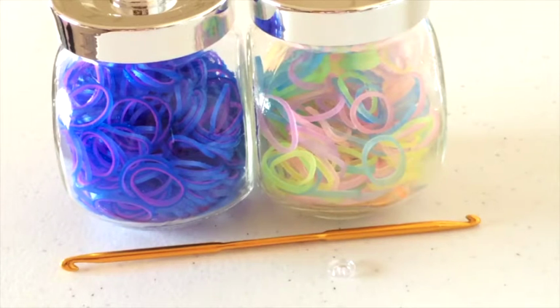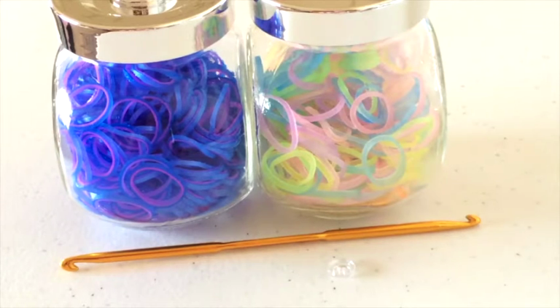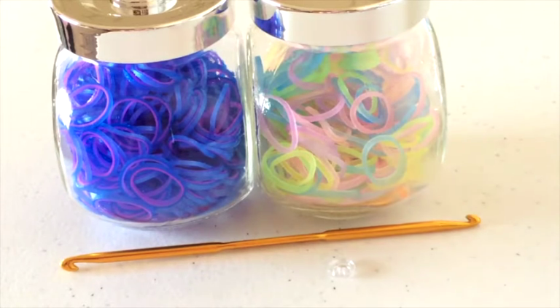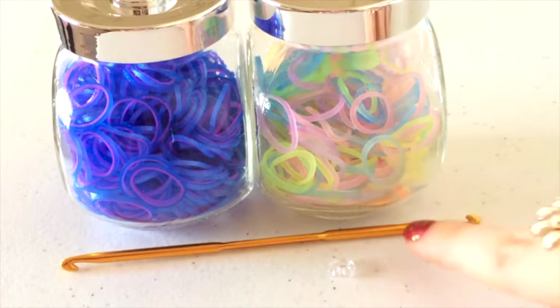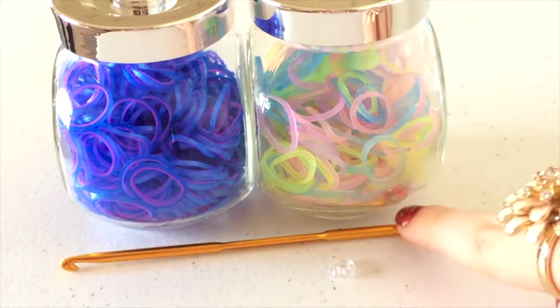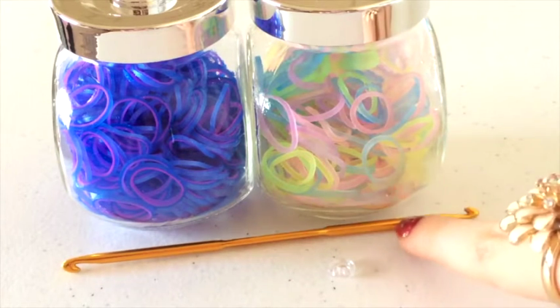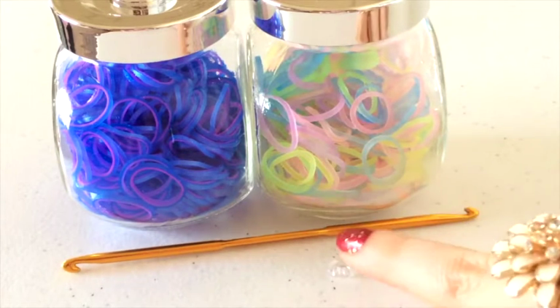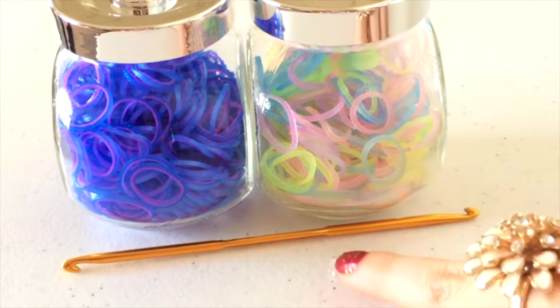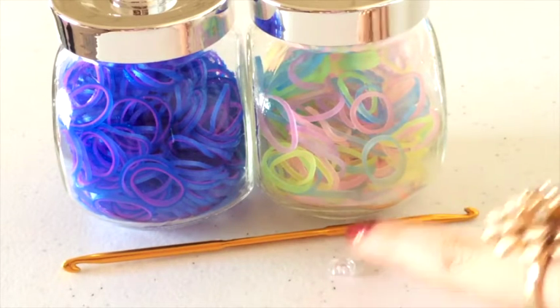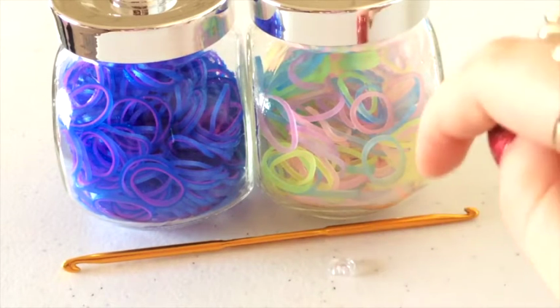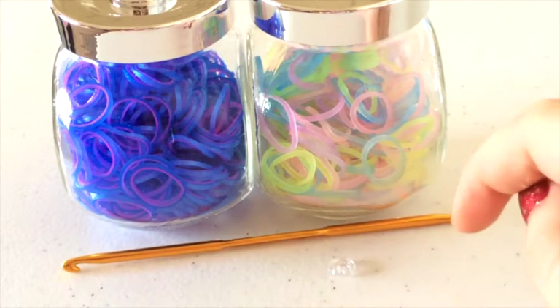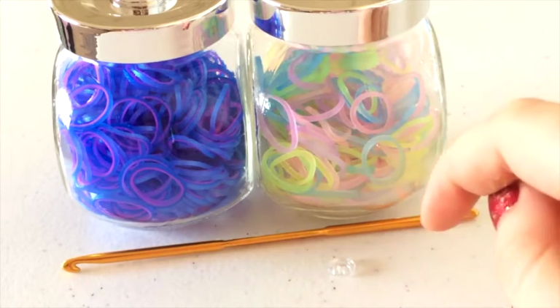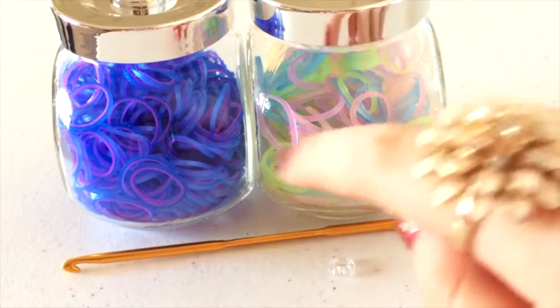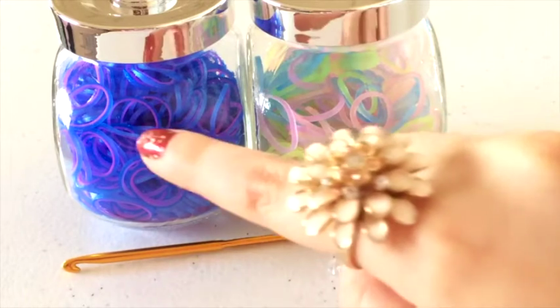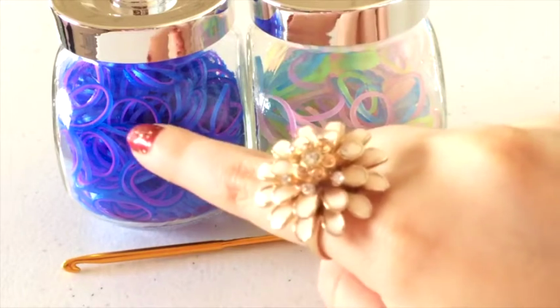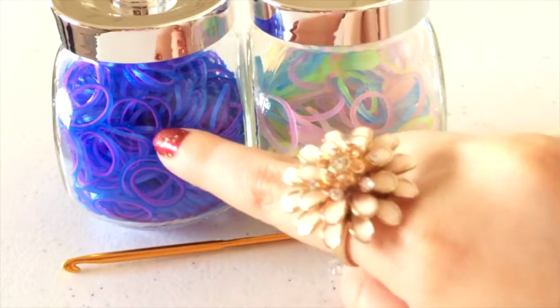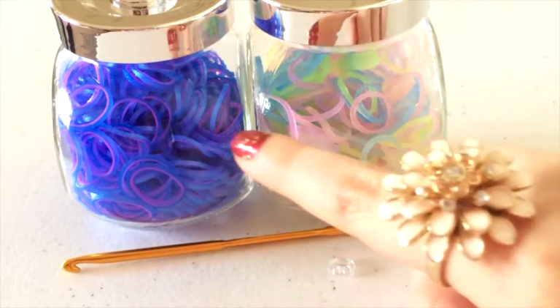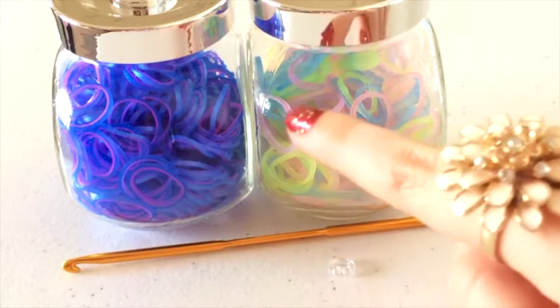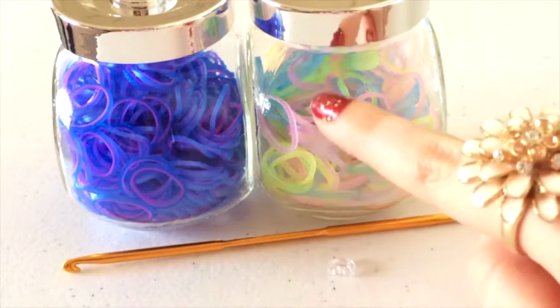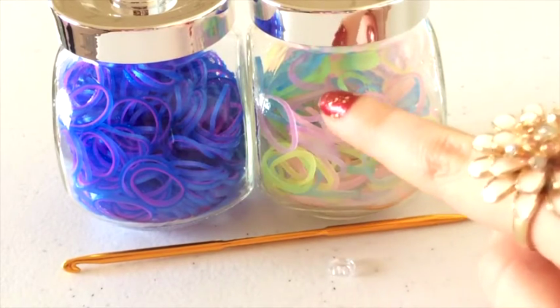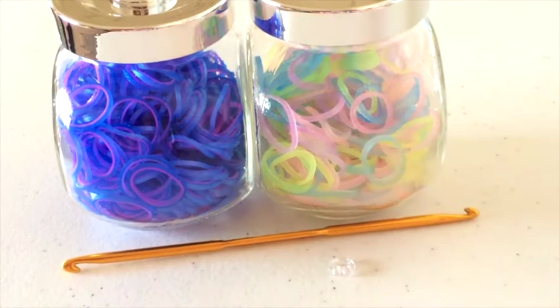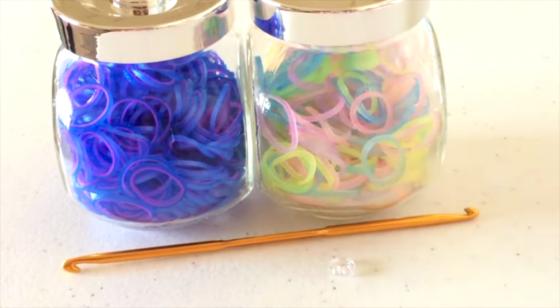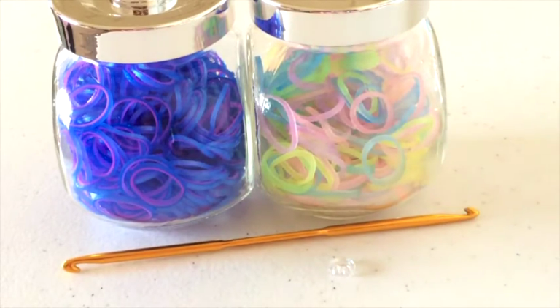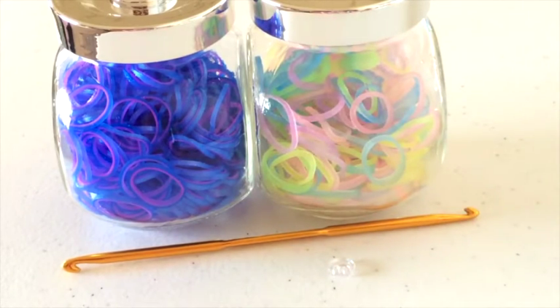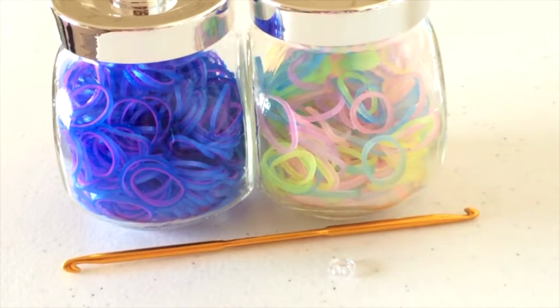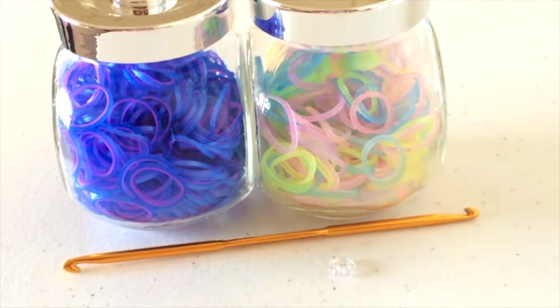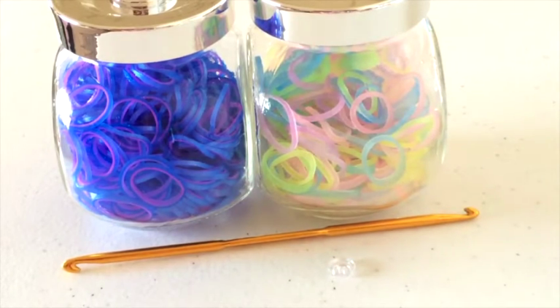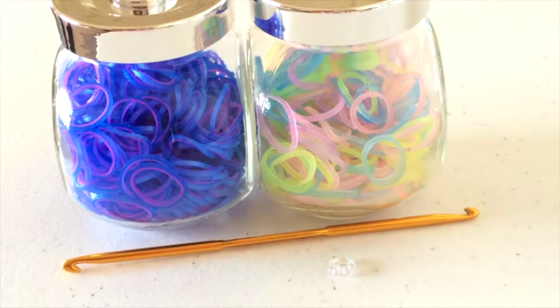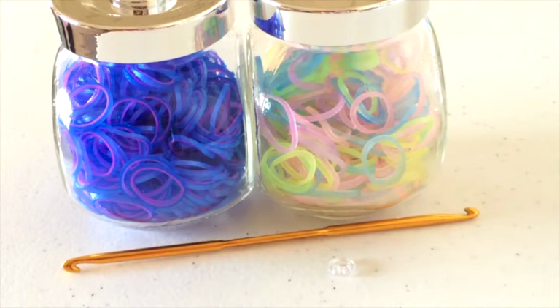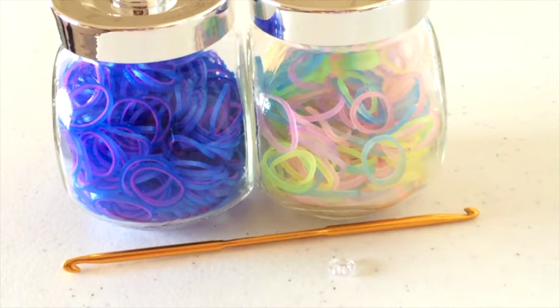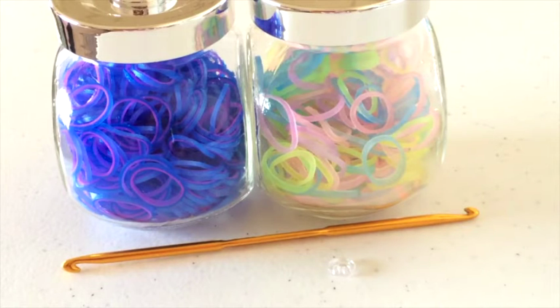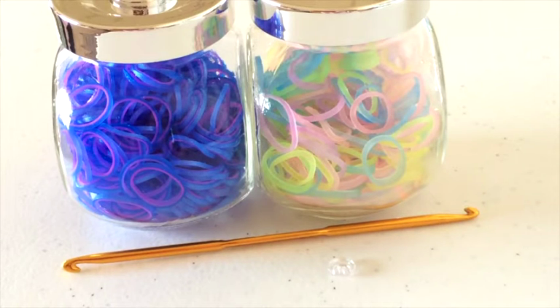So you'll be needing a hook, a sea clip and some bands. Today I'll be using hot pink and ocean pearl and glow in the dark pastel bands. So now we can get started.